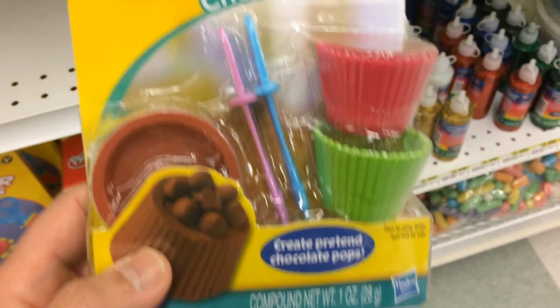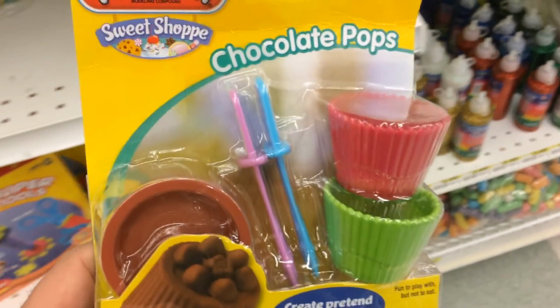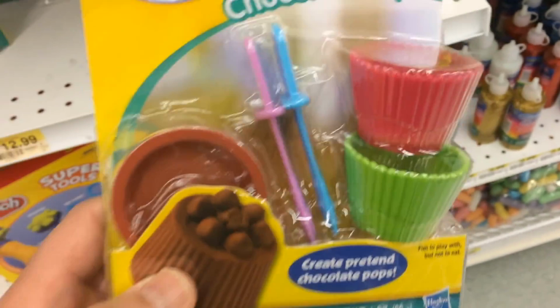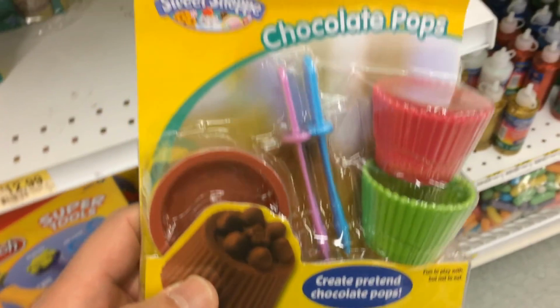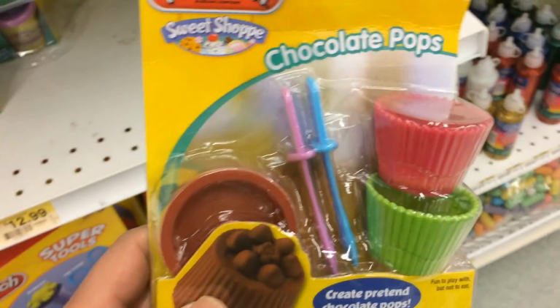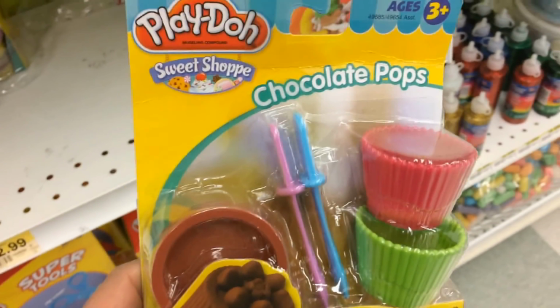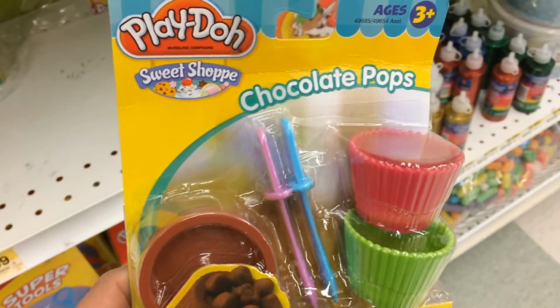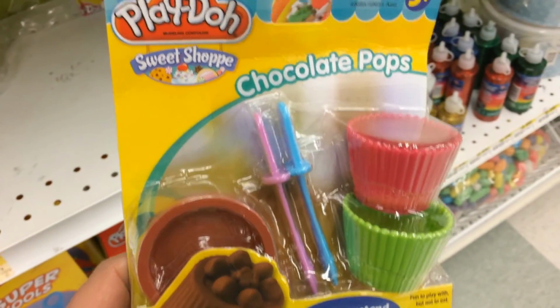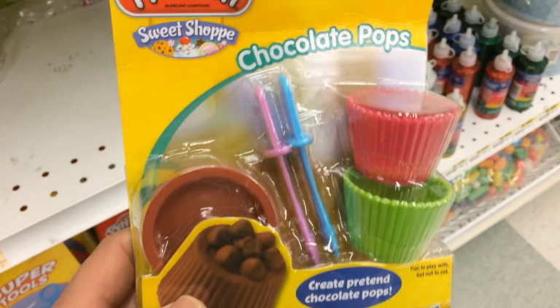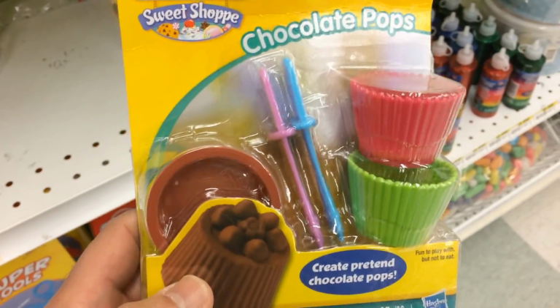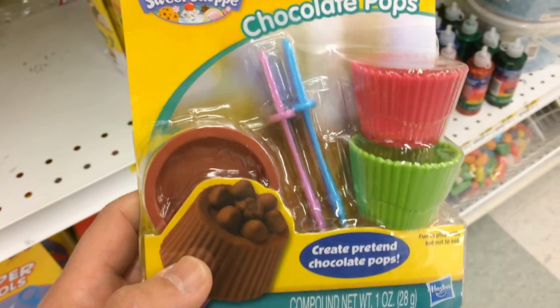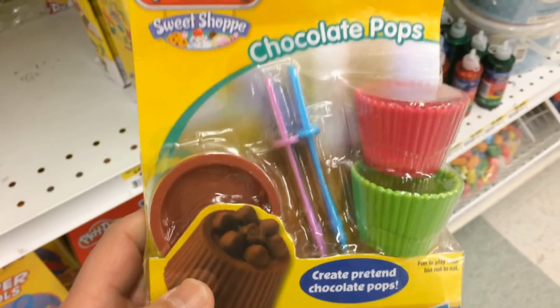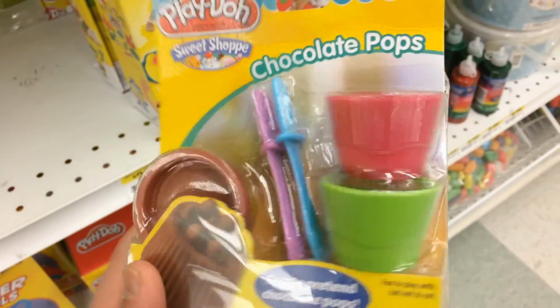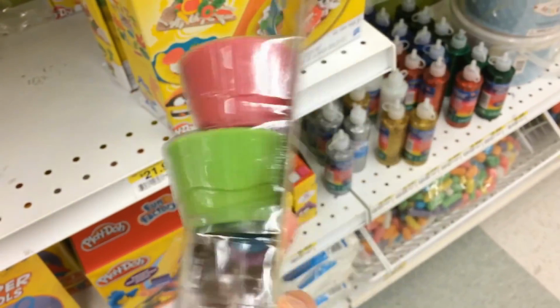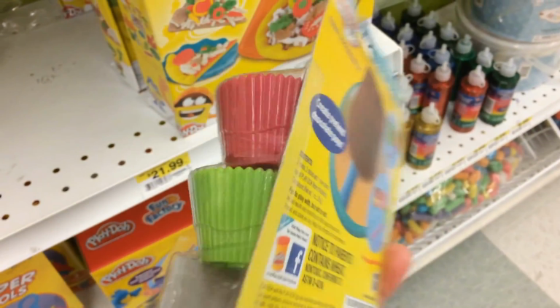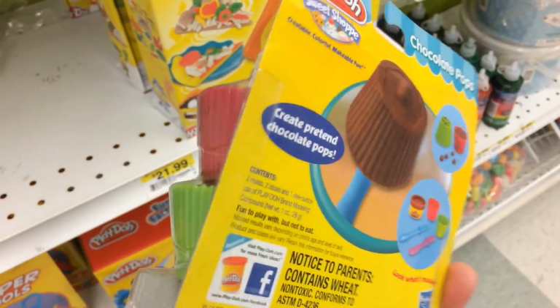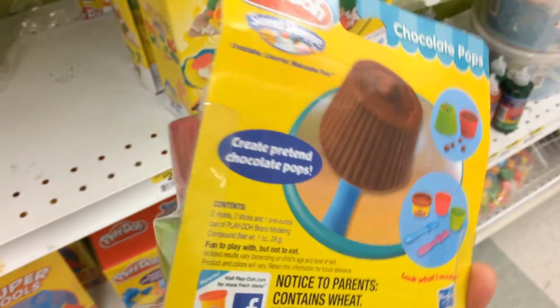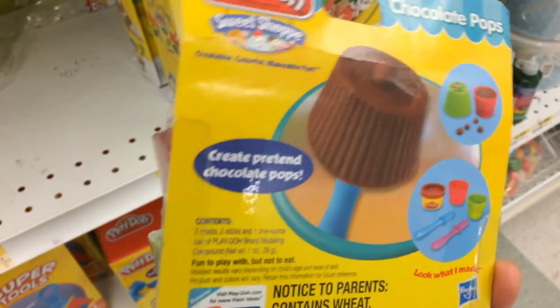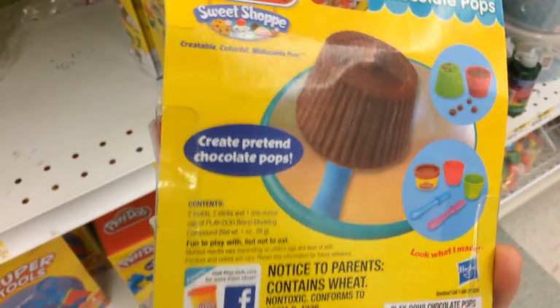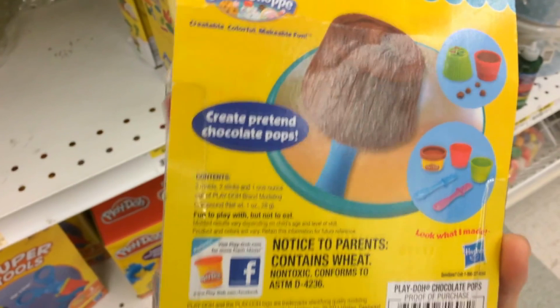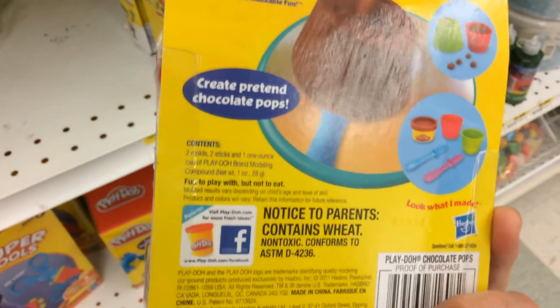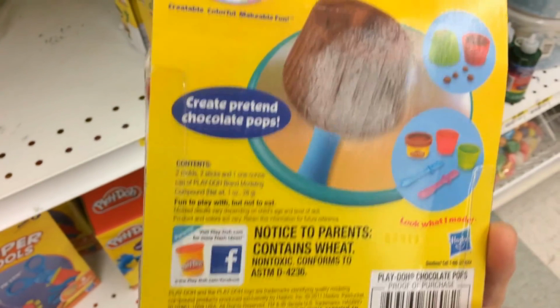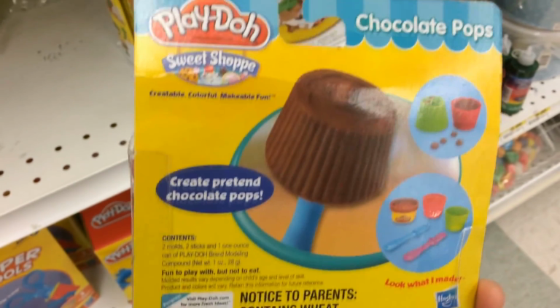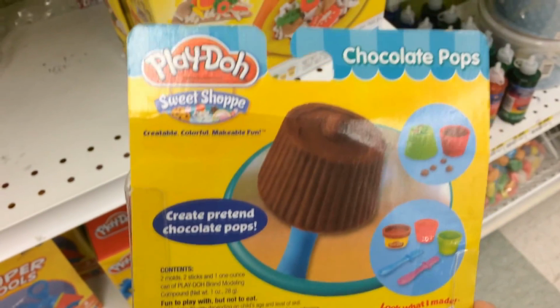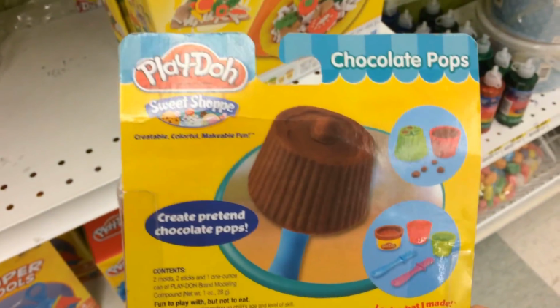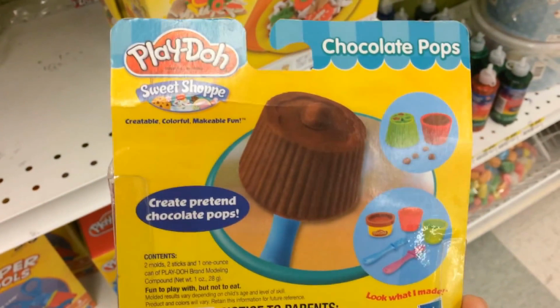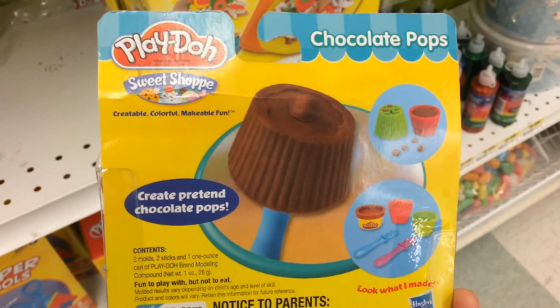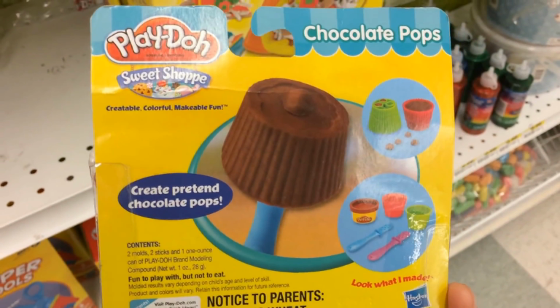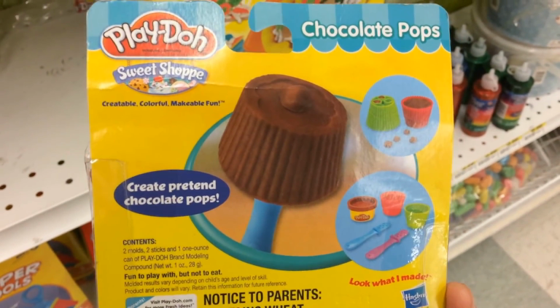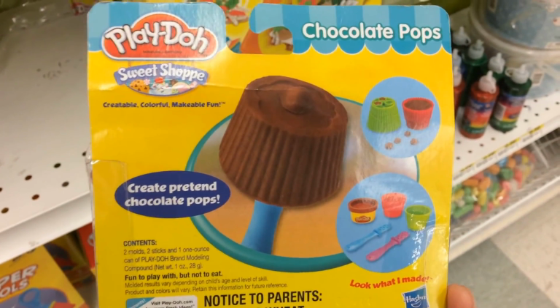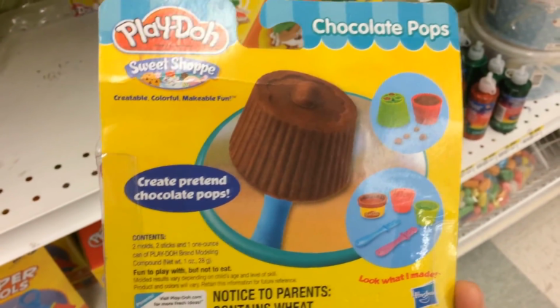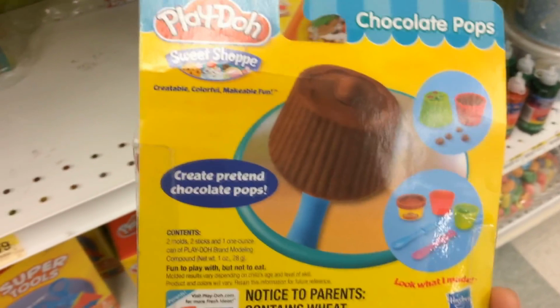Finally, we have the Play-Doh sweet shot, for making chocolate puffs.